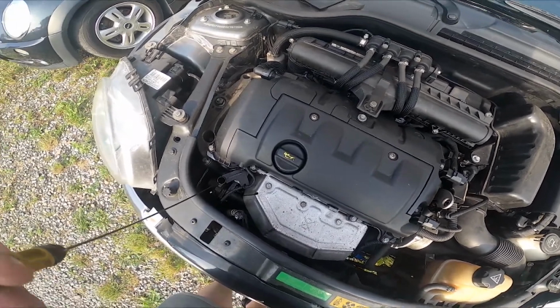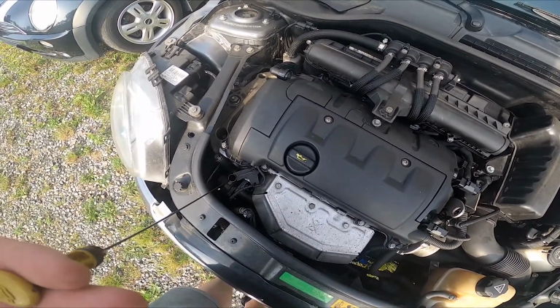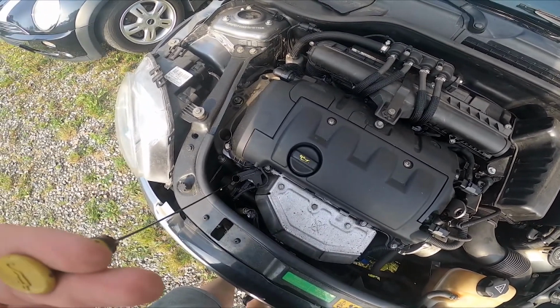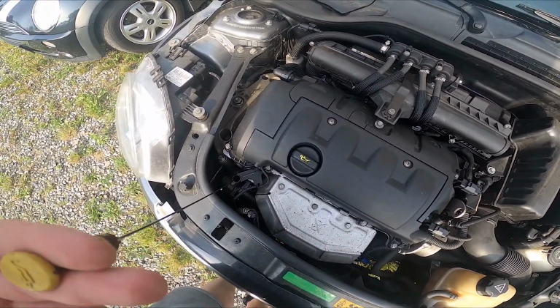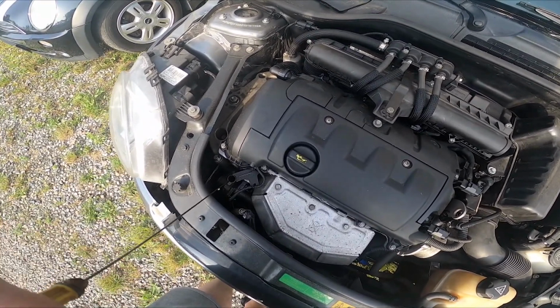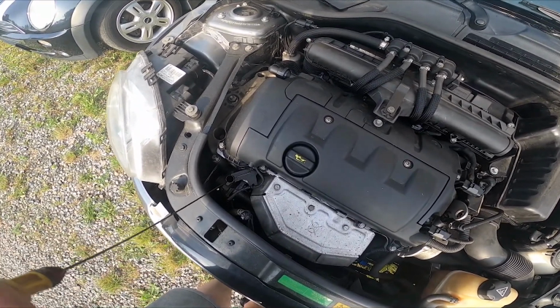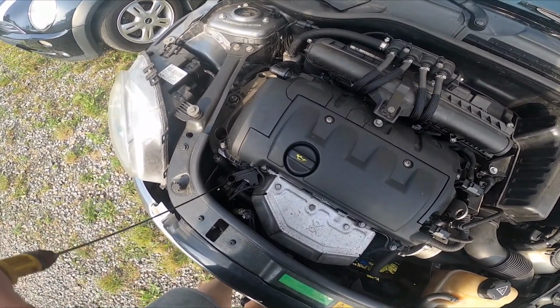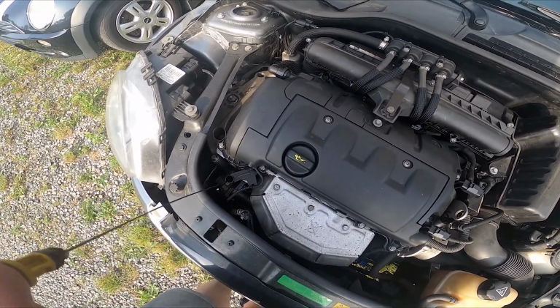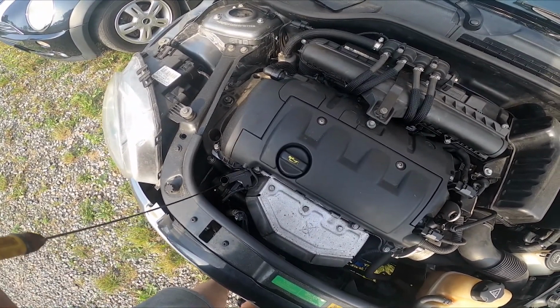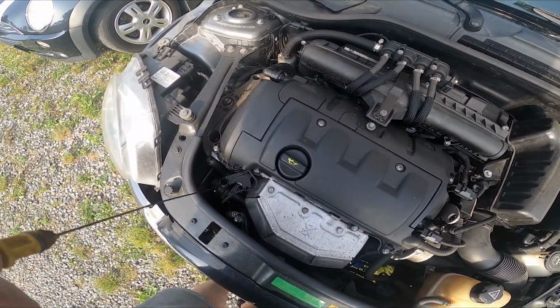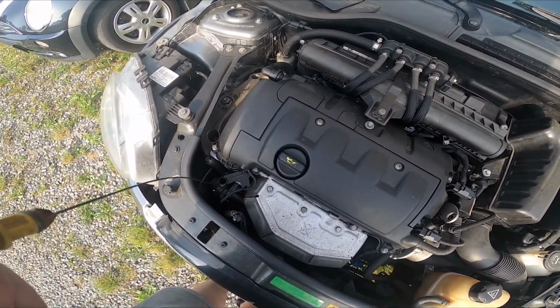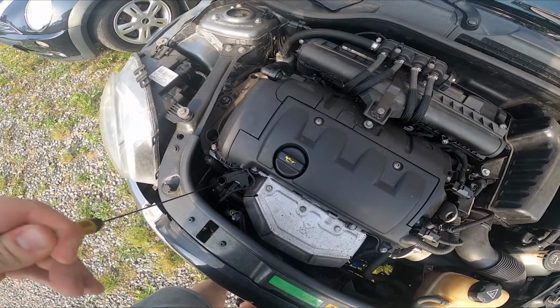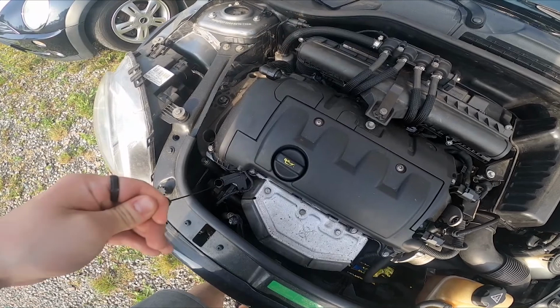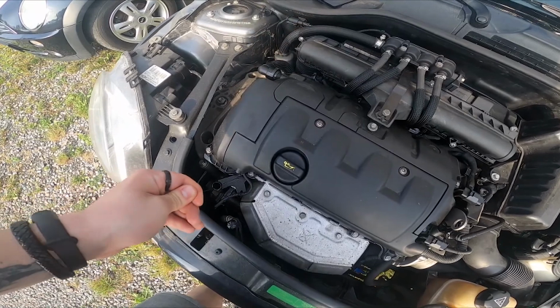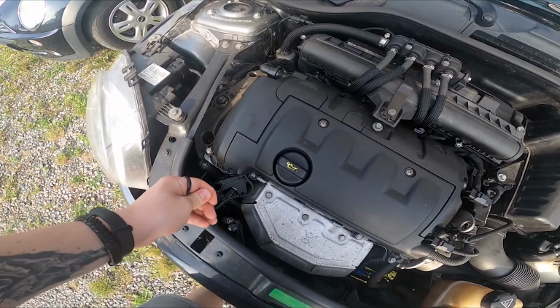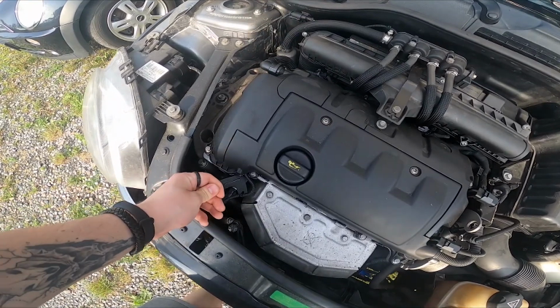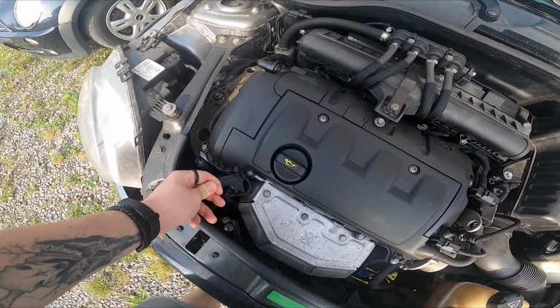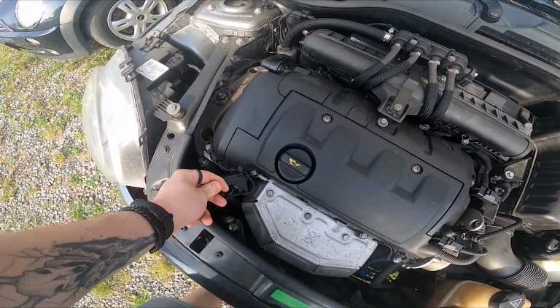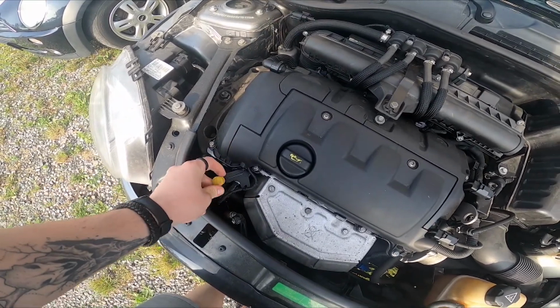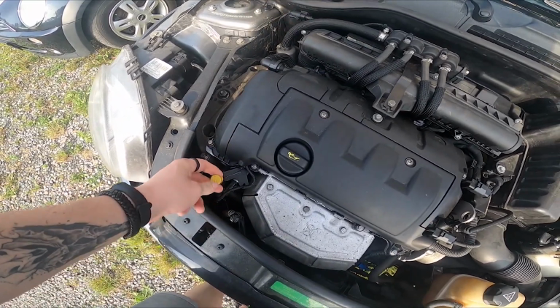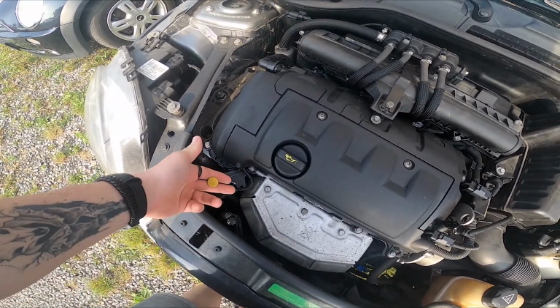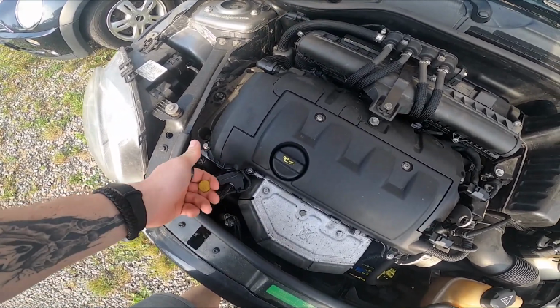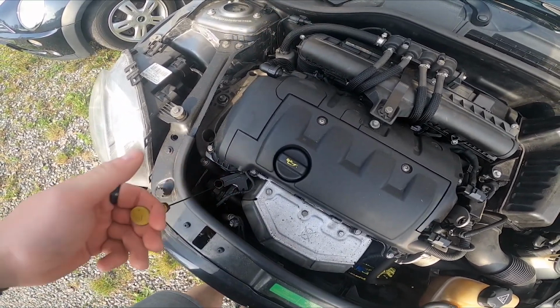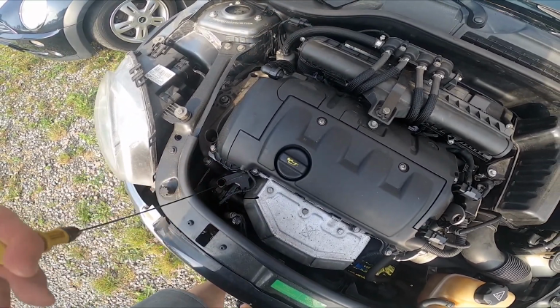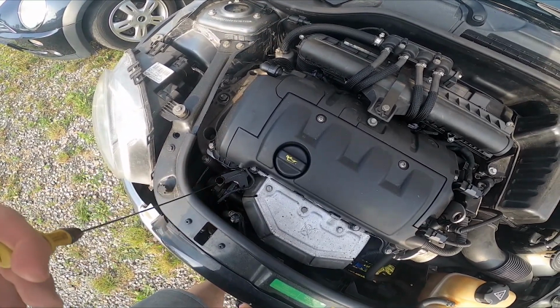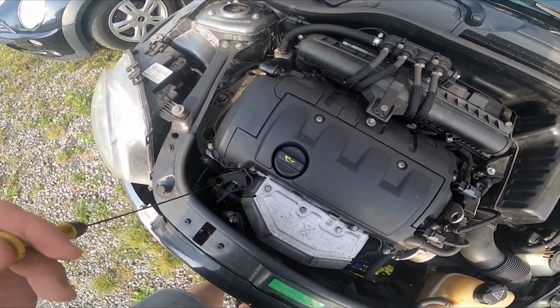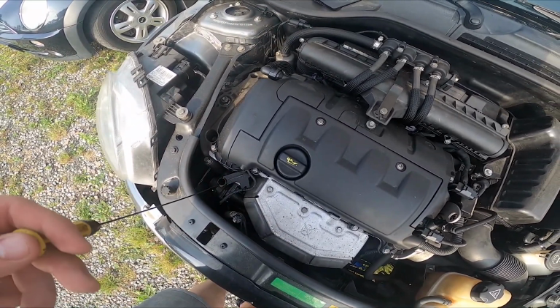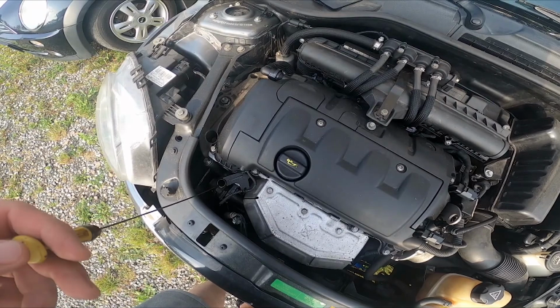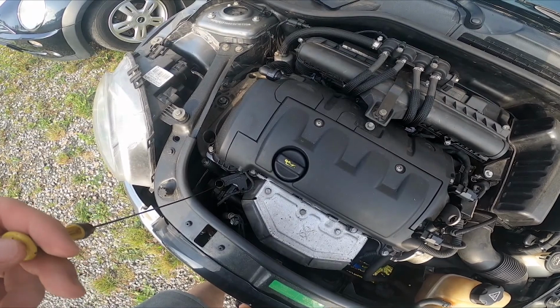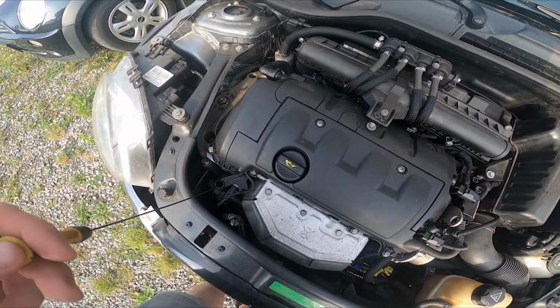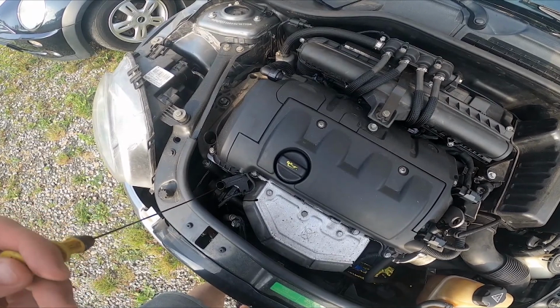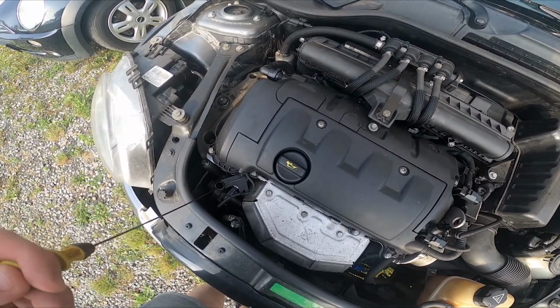You have to pull it out, clean it, place it back, and now pull again. Then you'll be able to check the oil level.